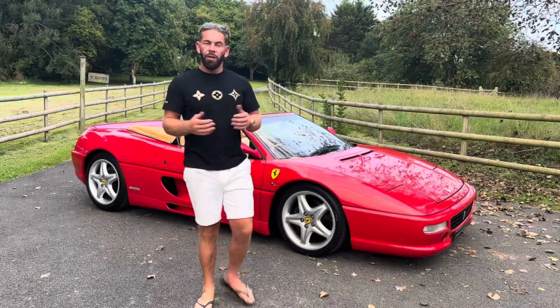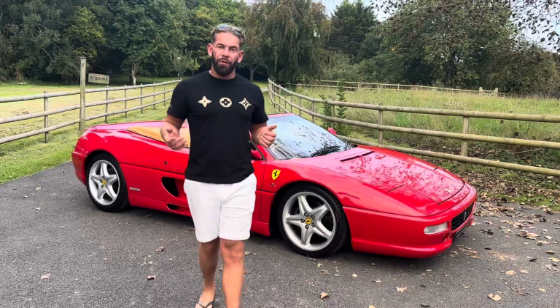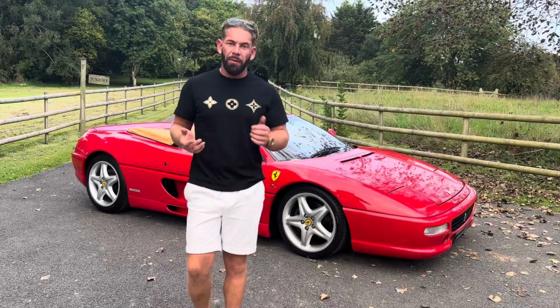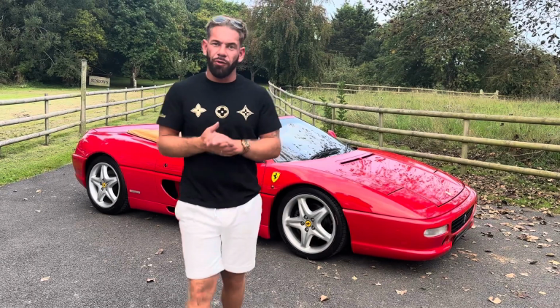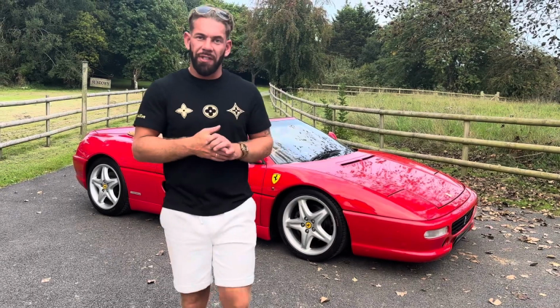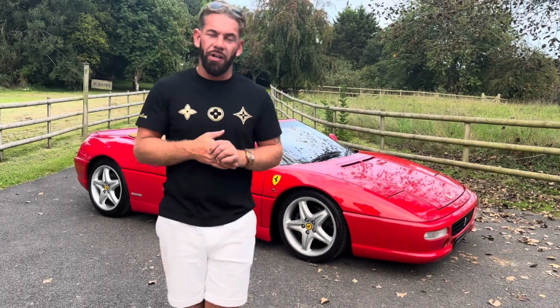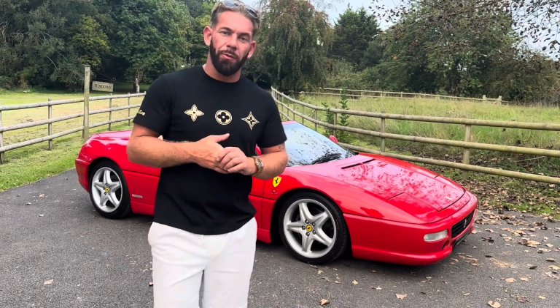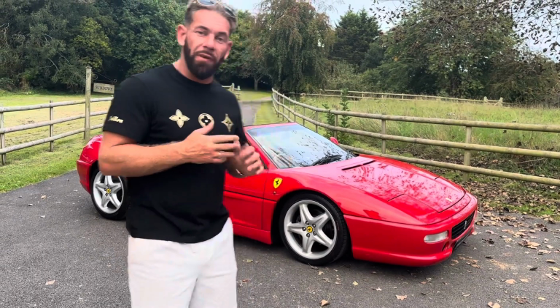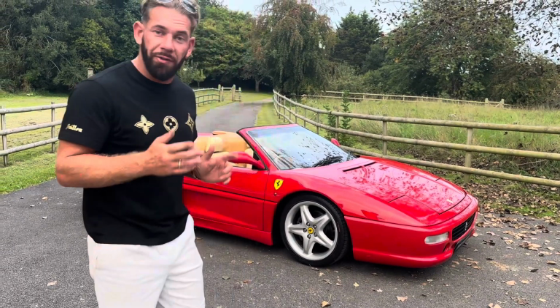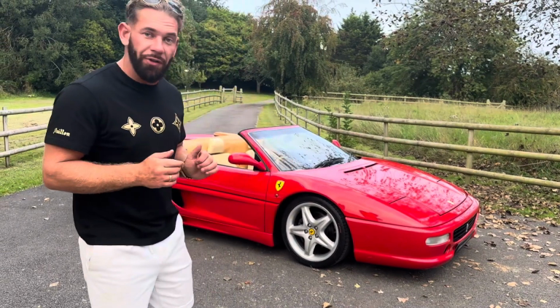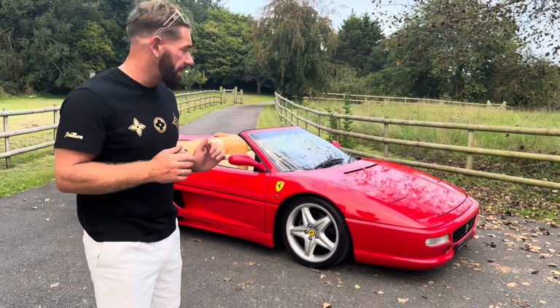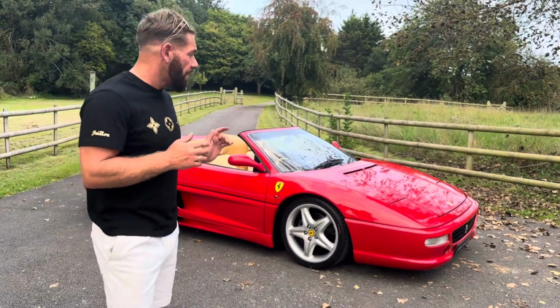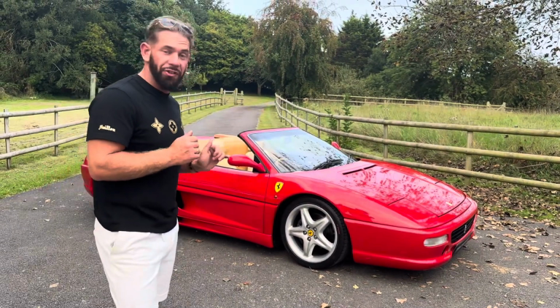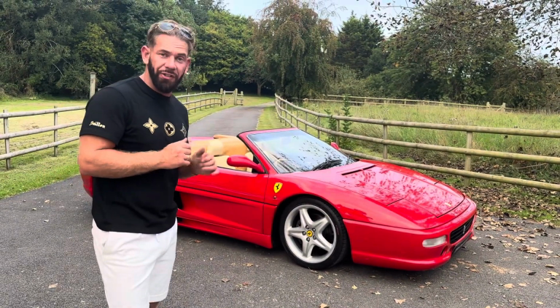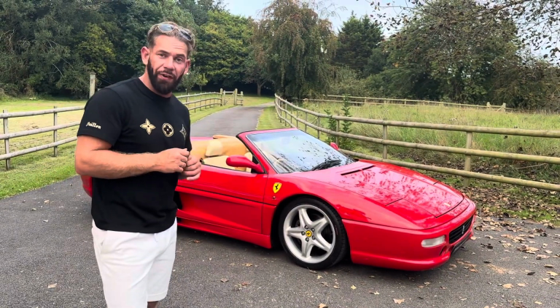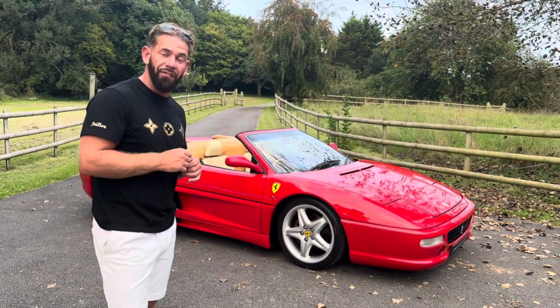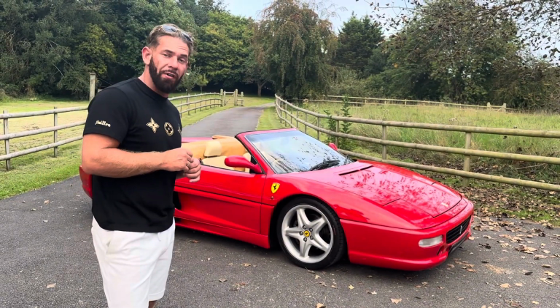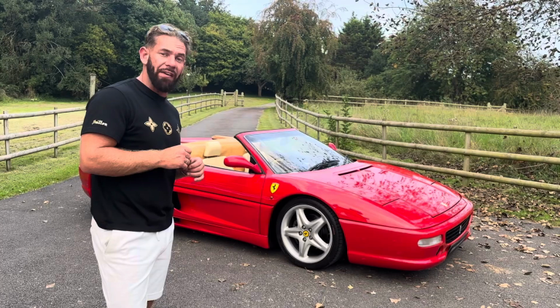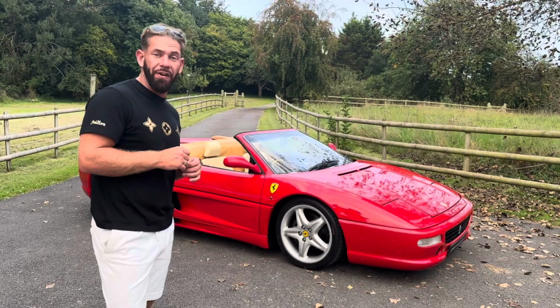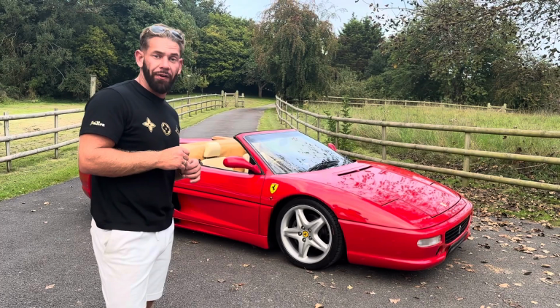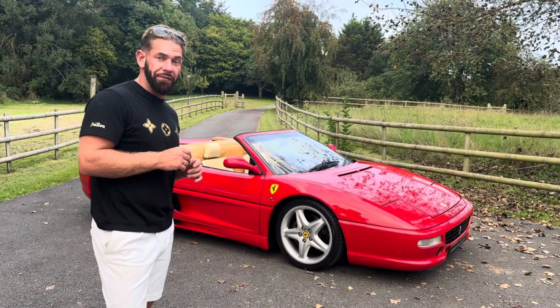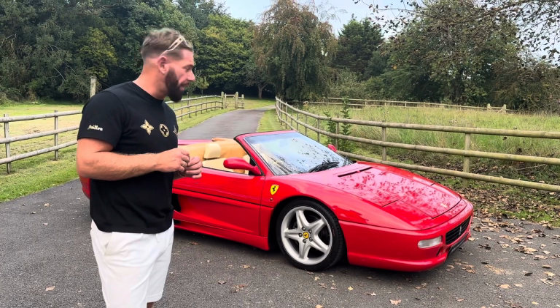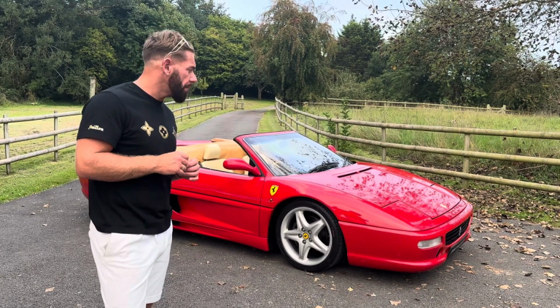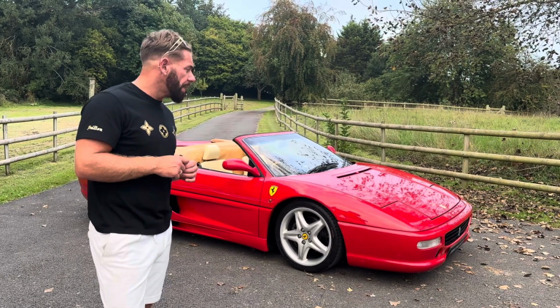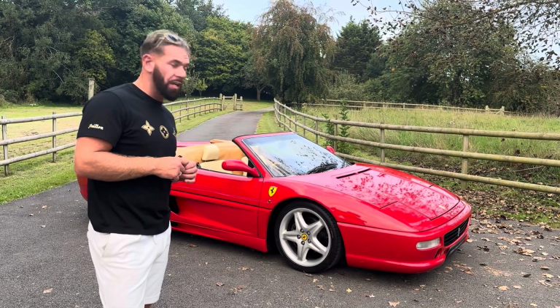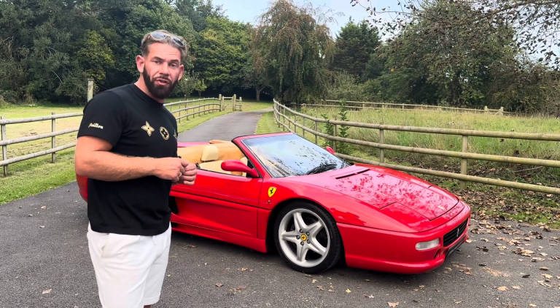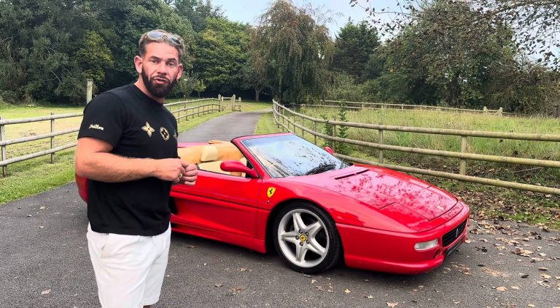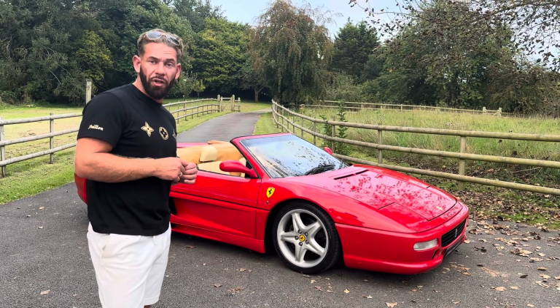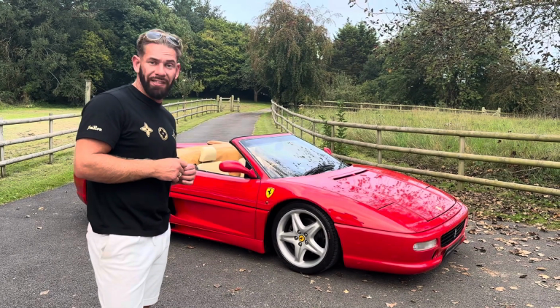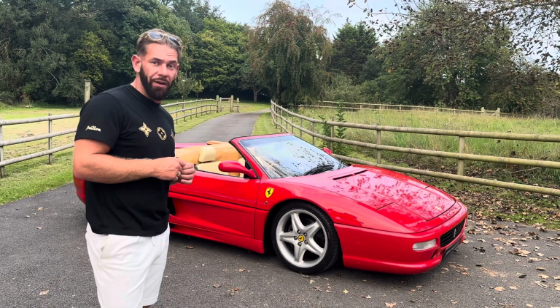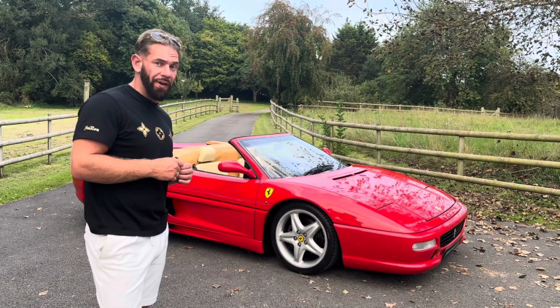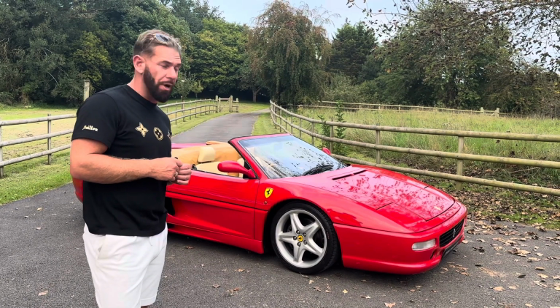Good afternoon and welcome to Dorset Prestige Cars. We are proud to present you this 1995 Ferrari F355 Spyder. It's covered just over 18,500 miles.